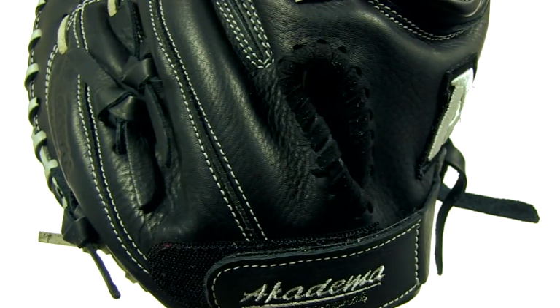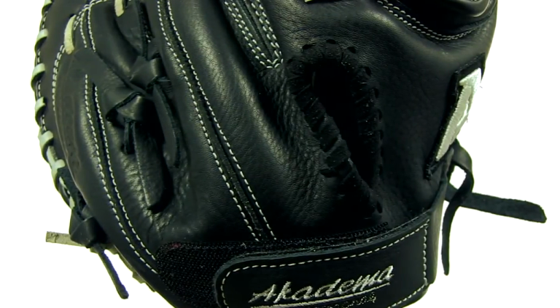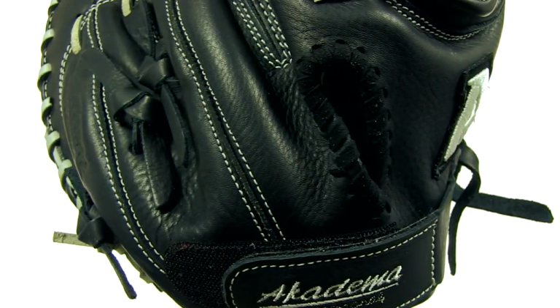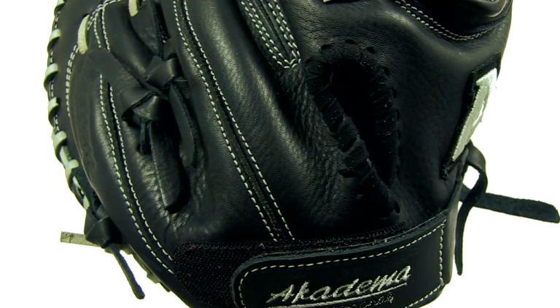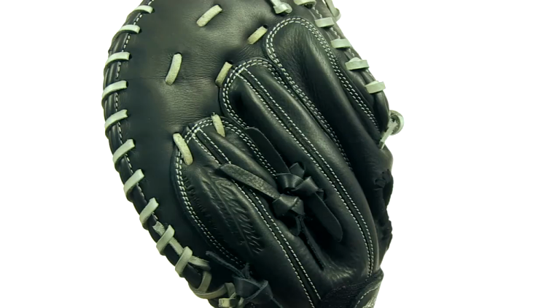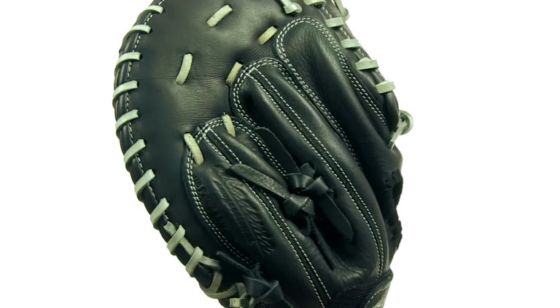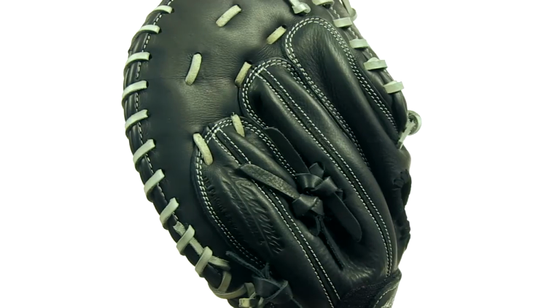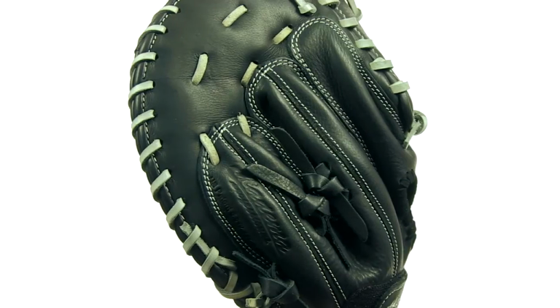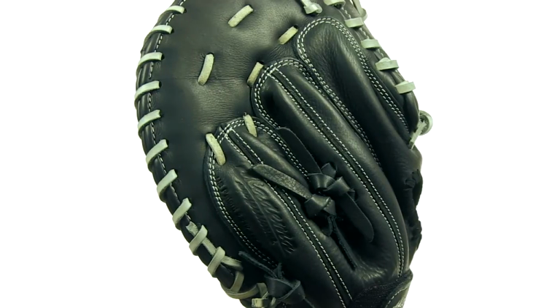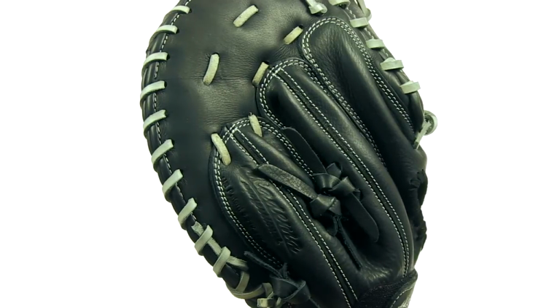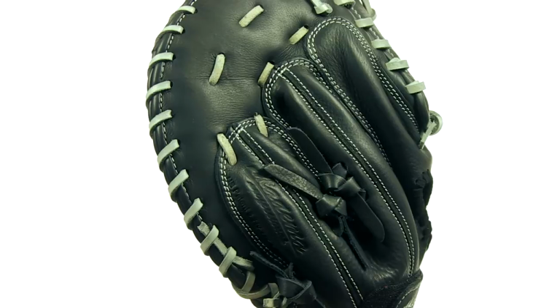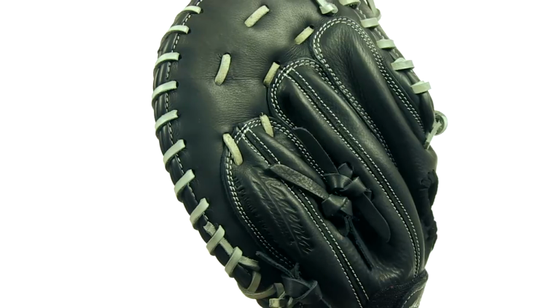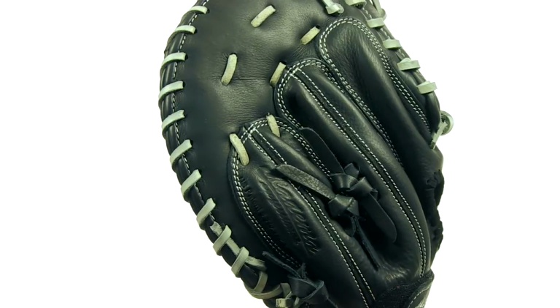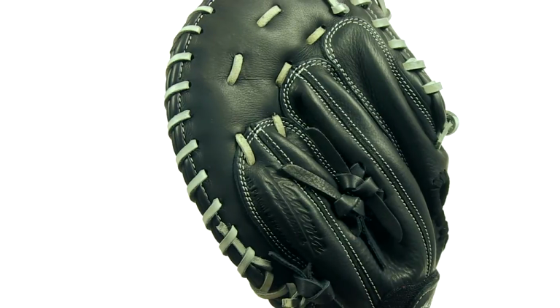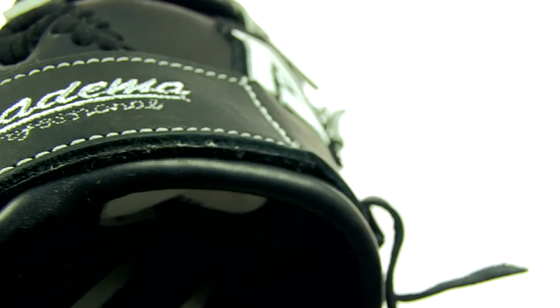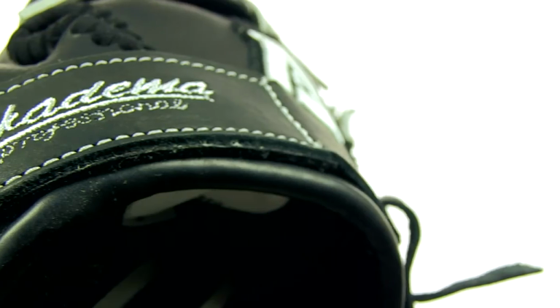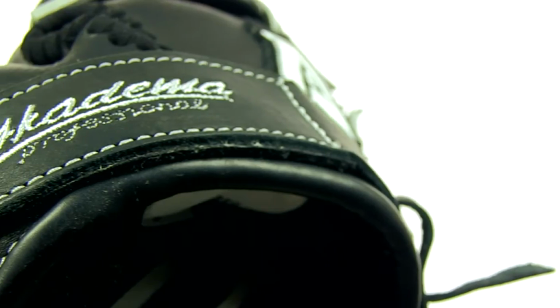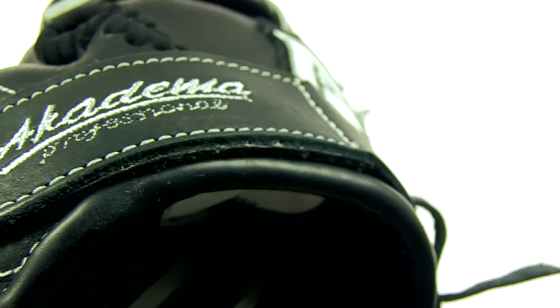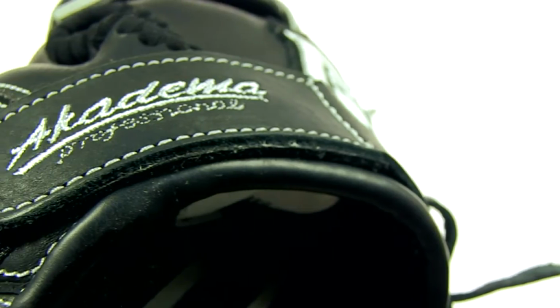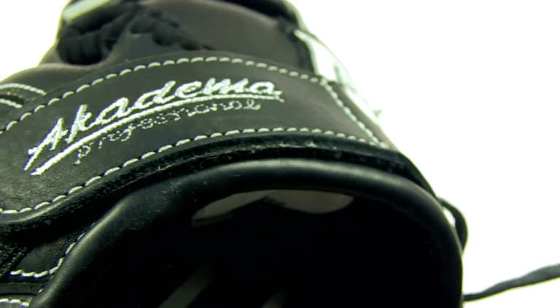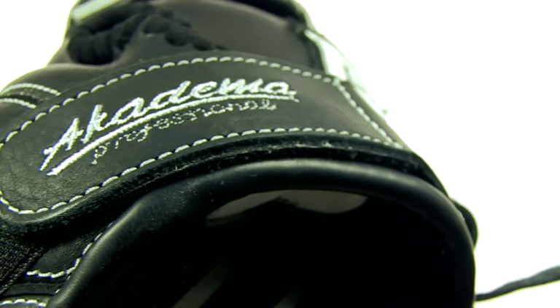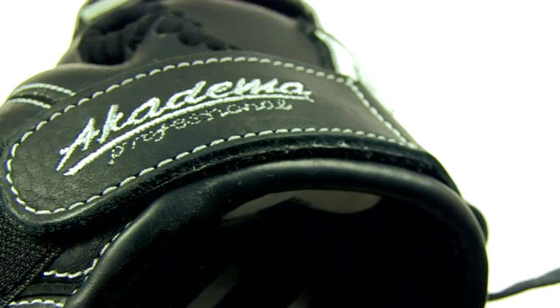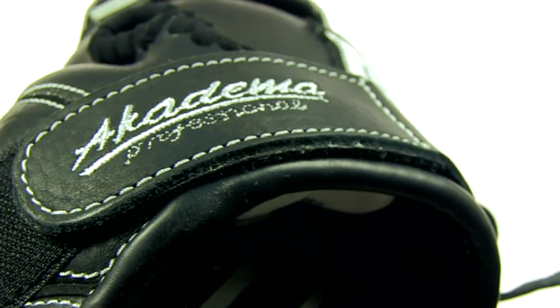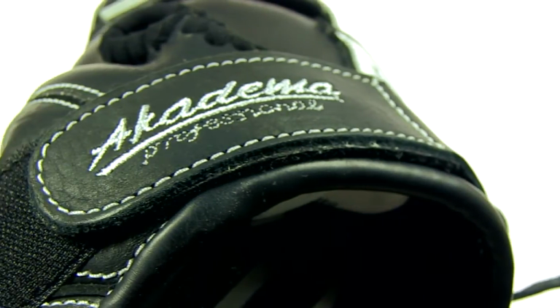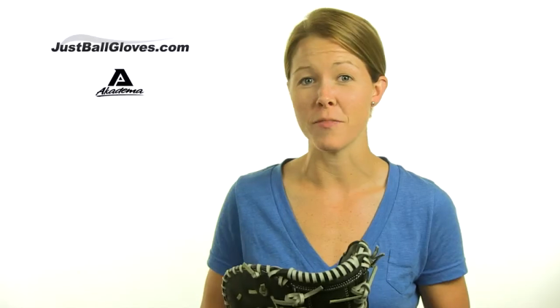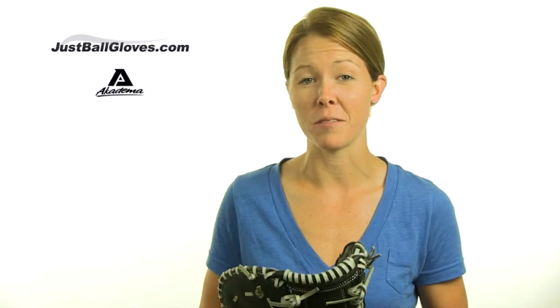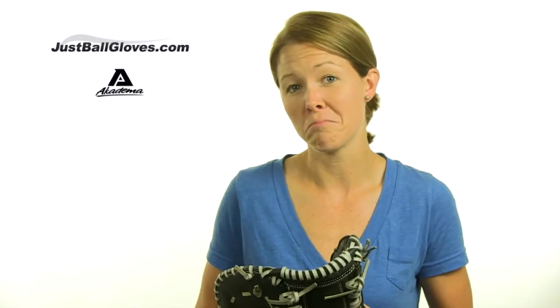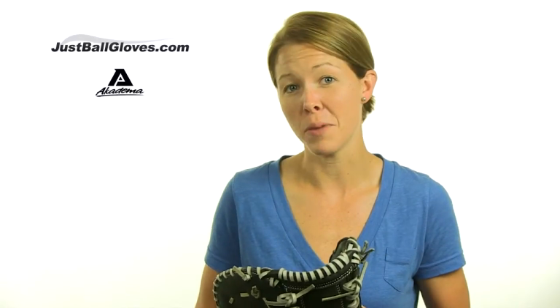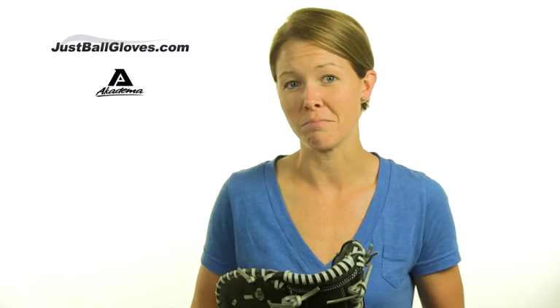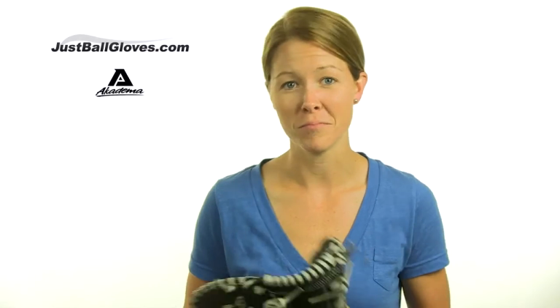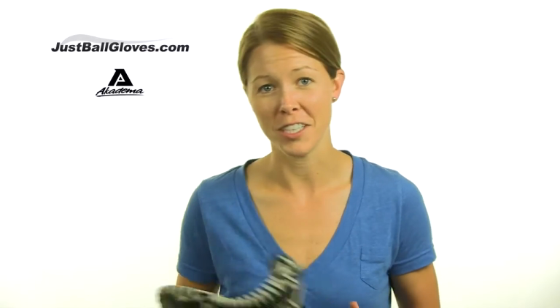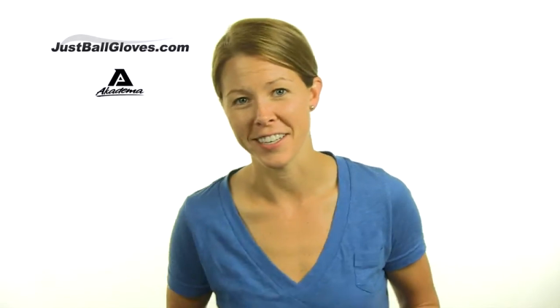Order now at JustBallGloves.com for fast, free shipping, and a 100-day money-back guarantee. And Academa will include a free glove bag. Not bad. See you guys later.